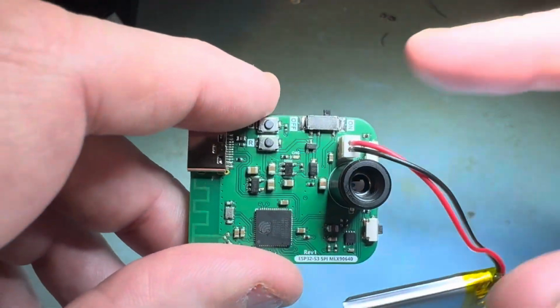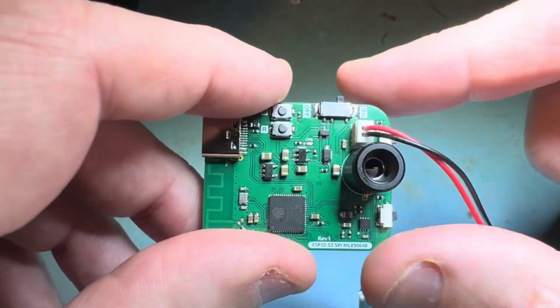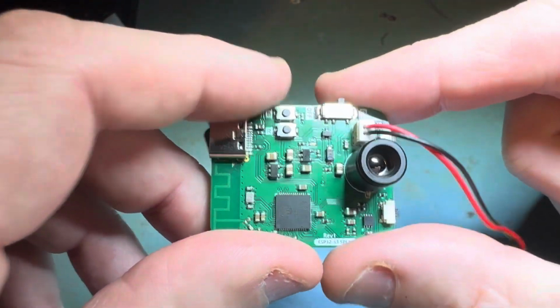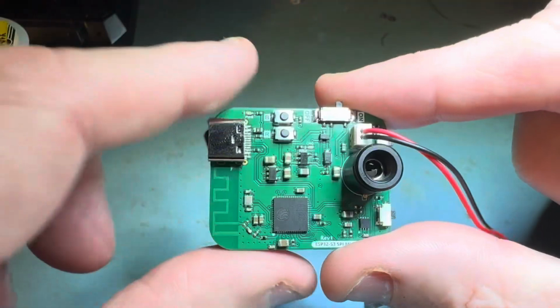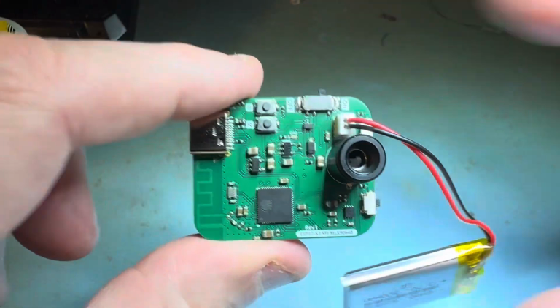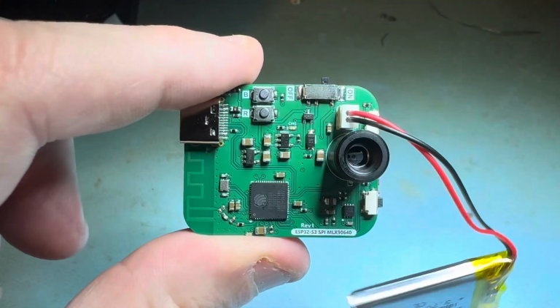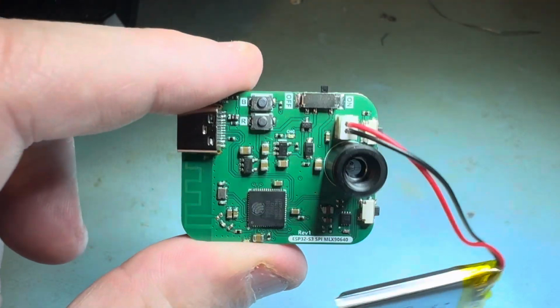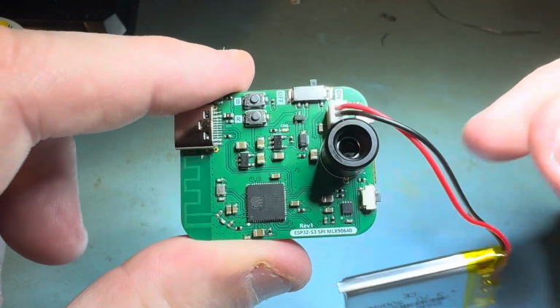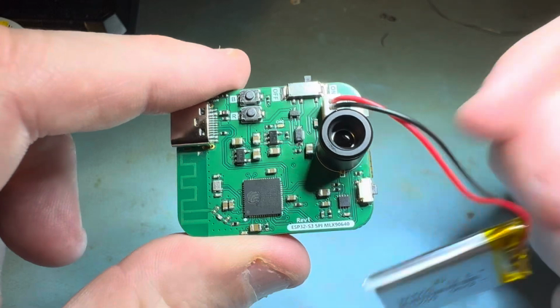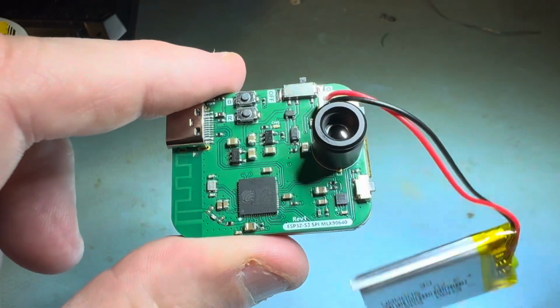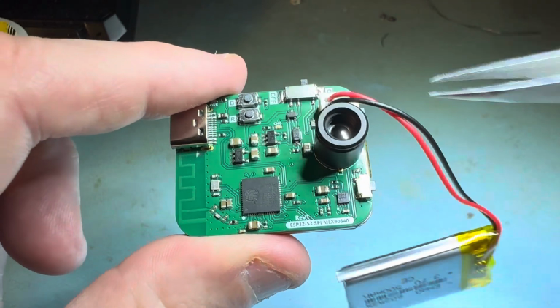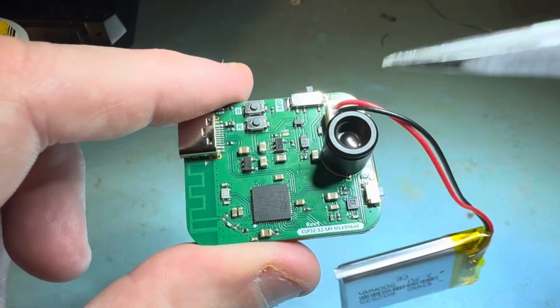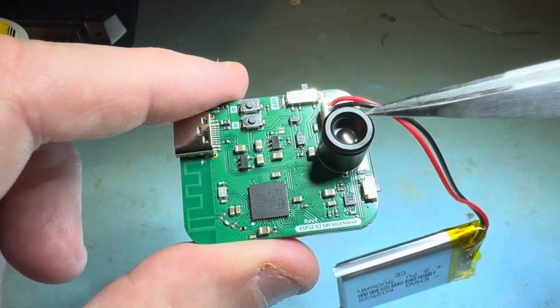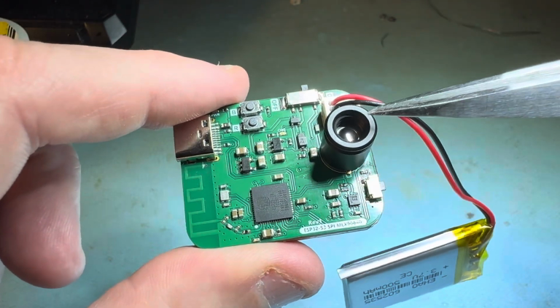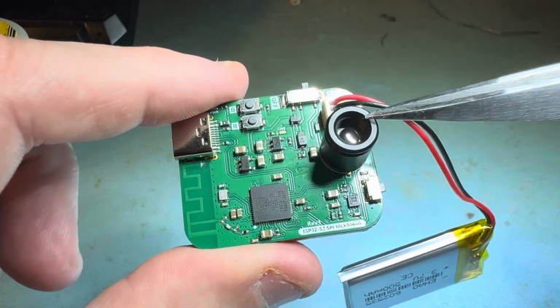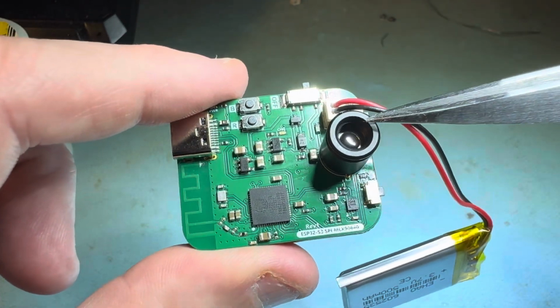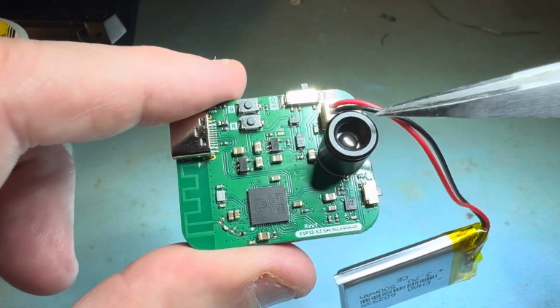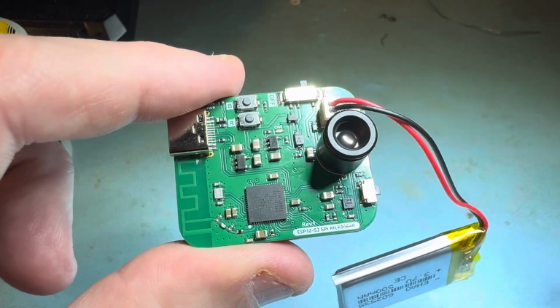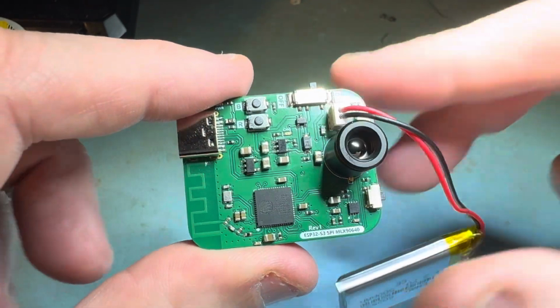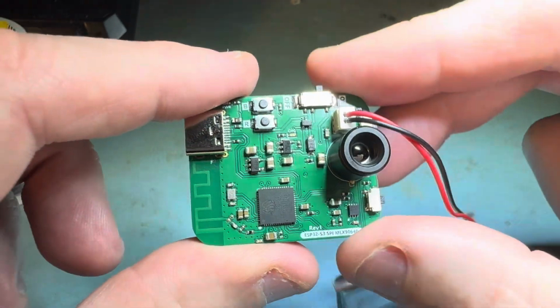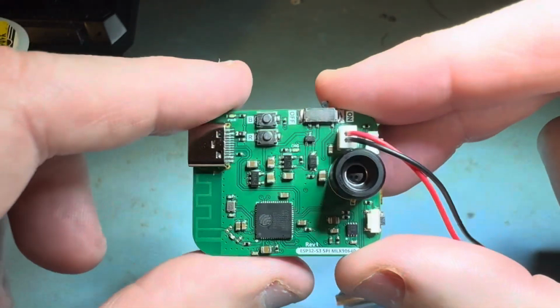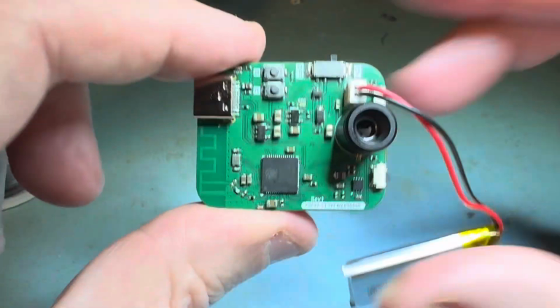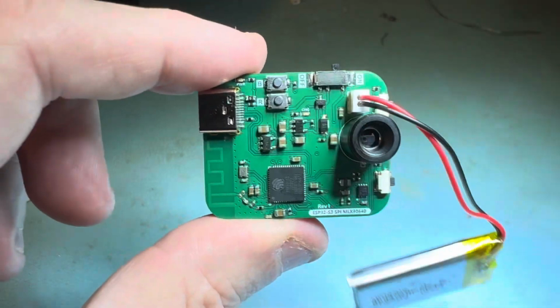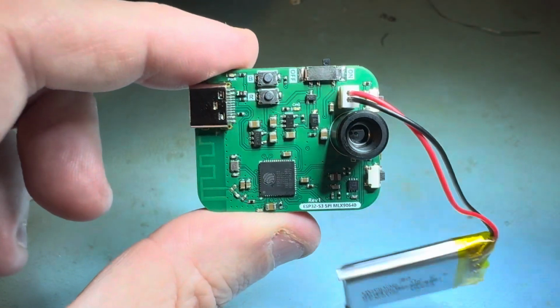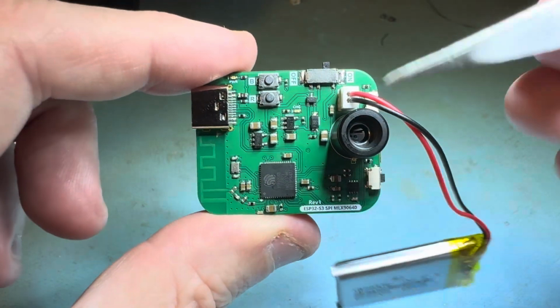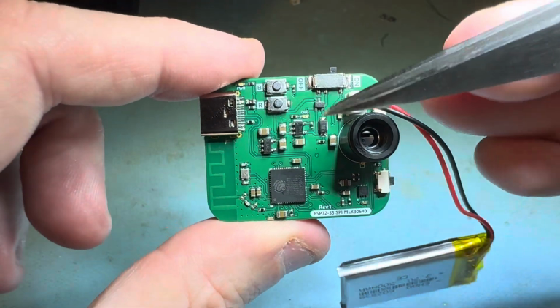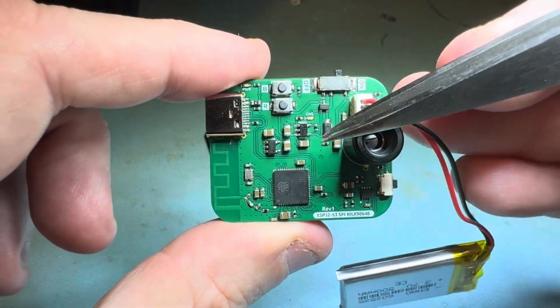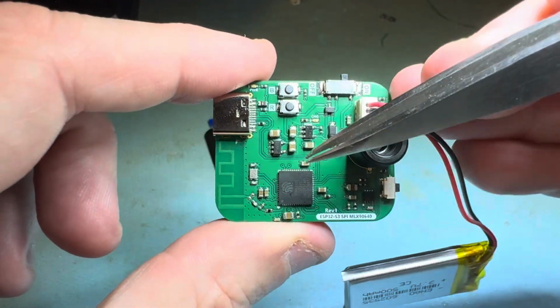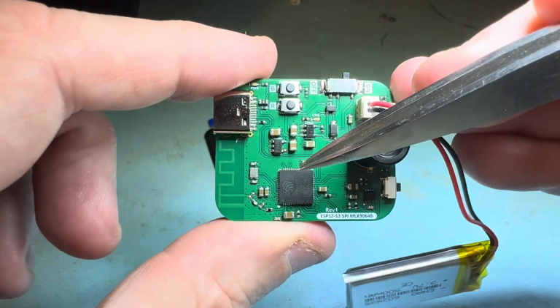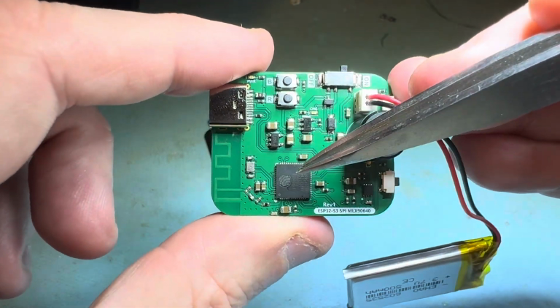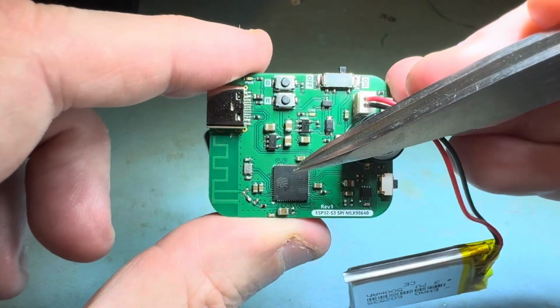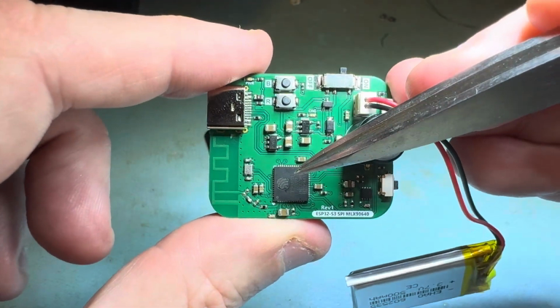This is a project I've been working on that uses a thermal imaging sensor. I believe the resolution is 32 by 32. On this board it's powered by an ESP32-S3.